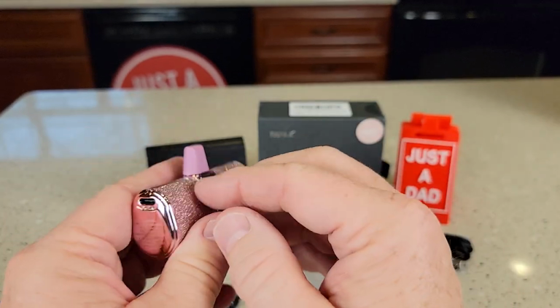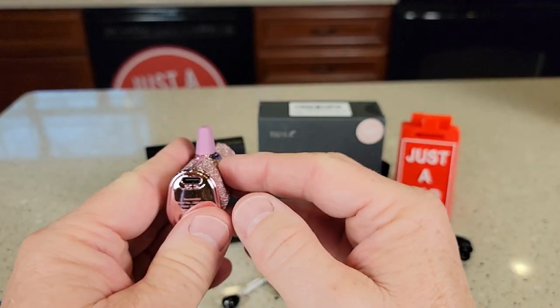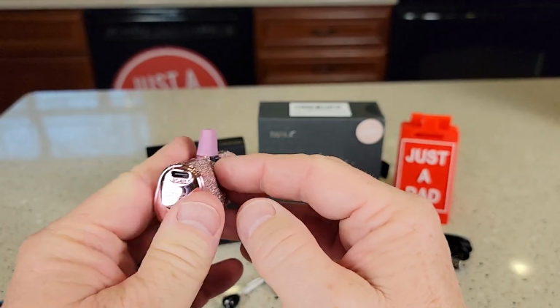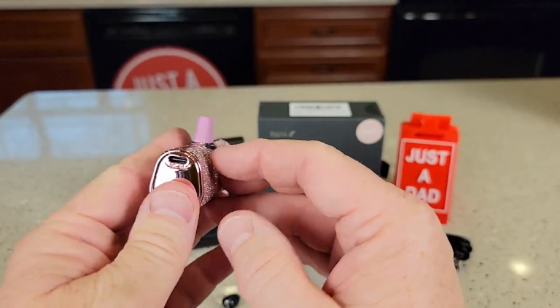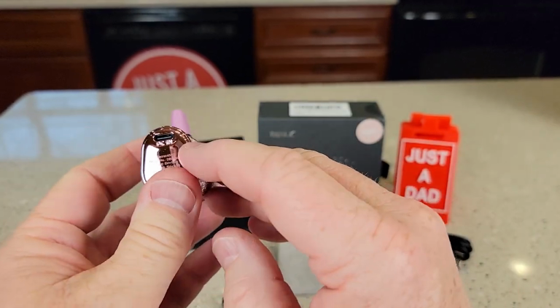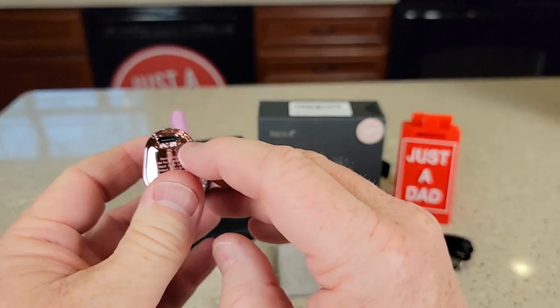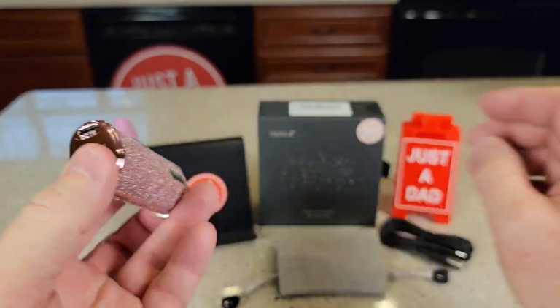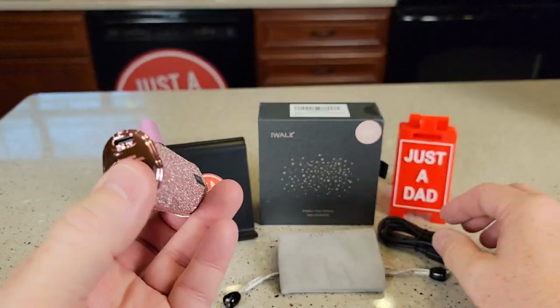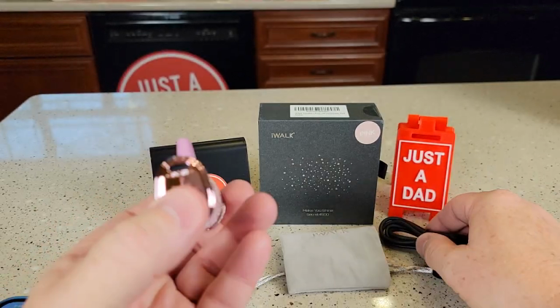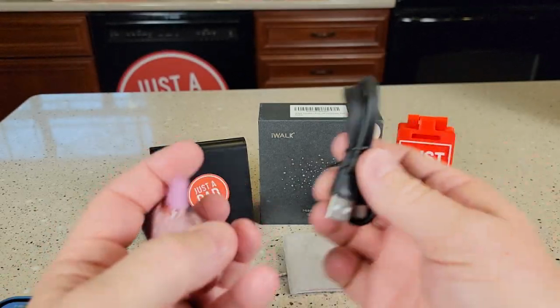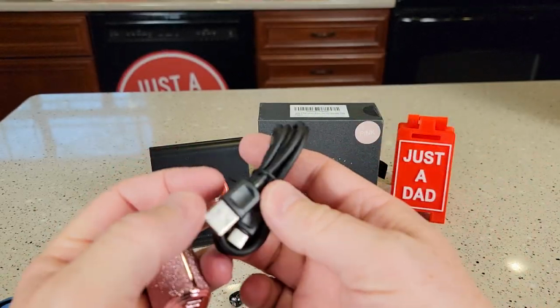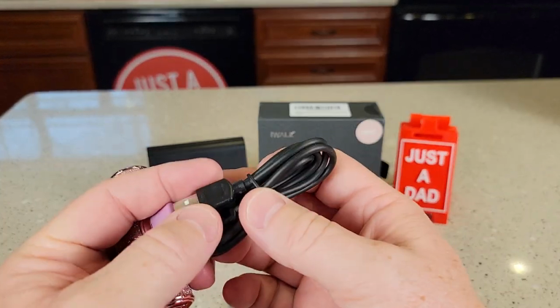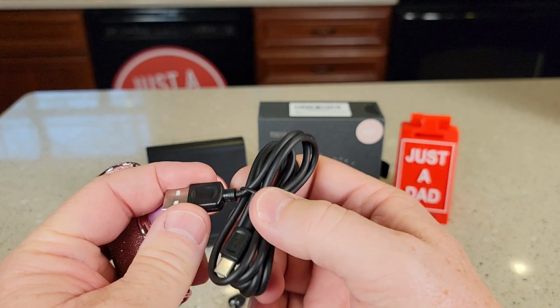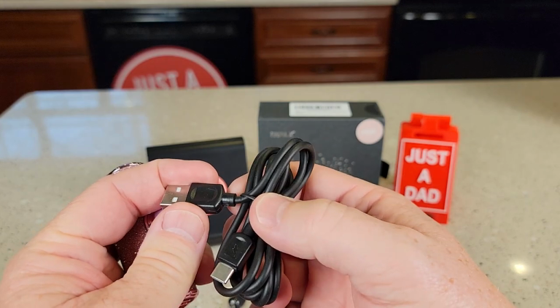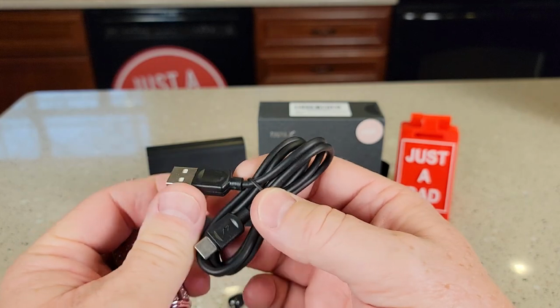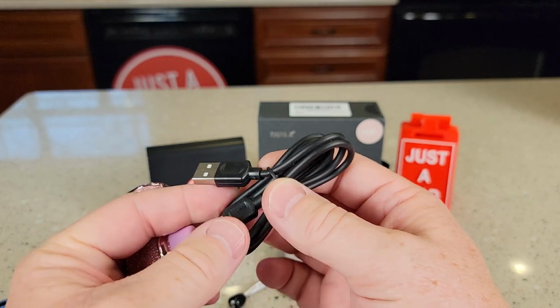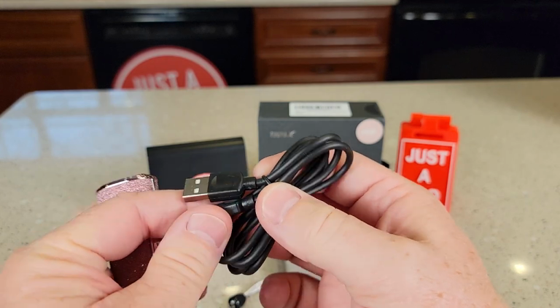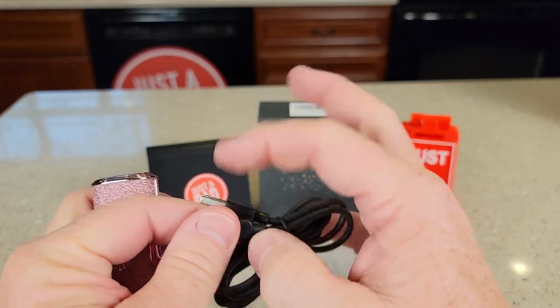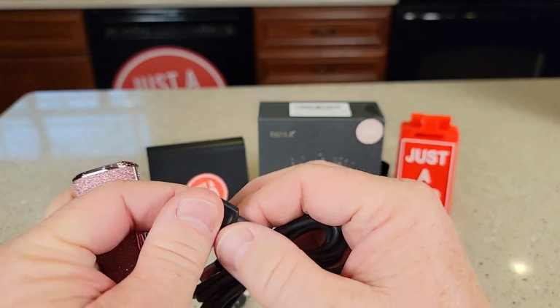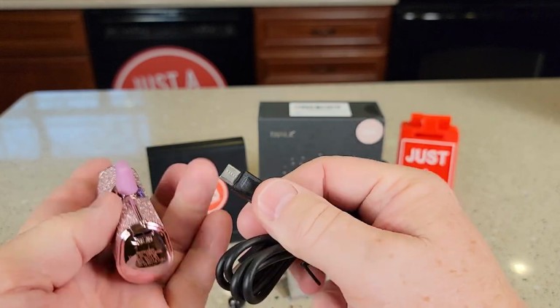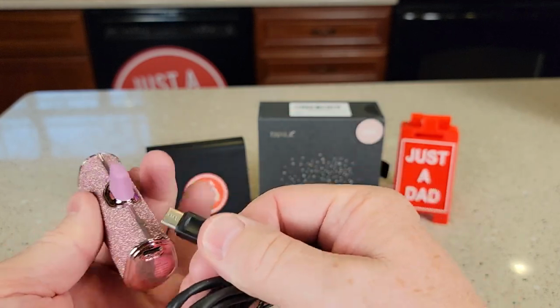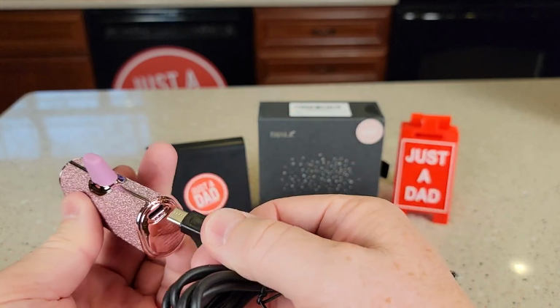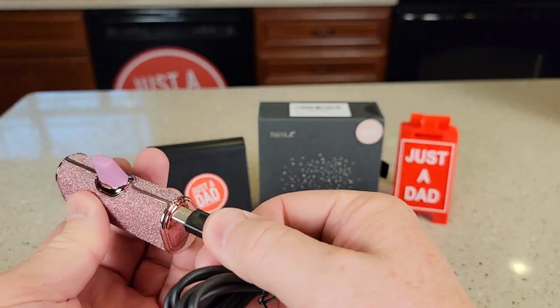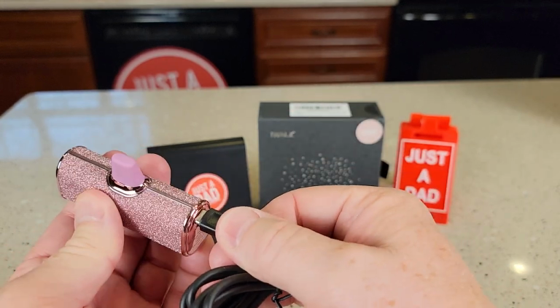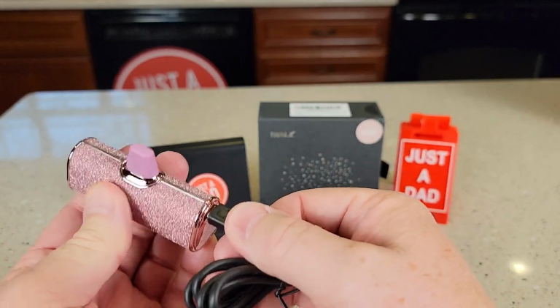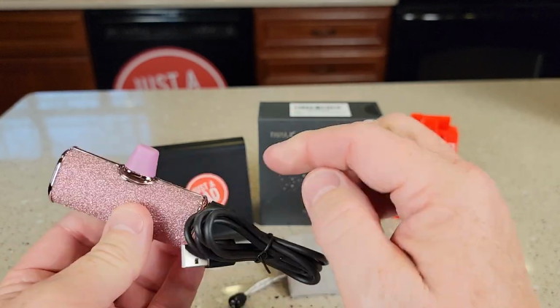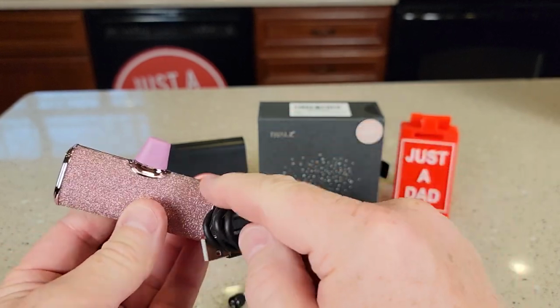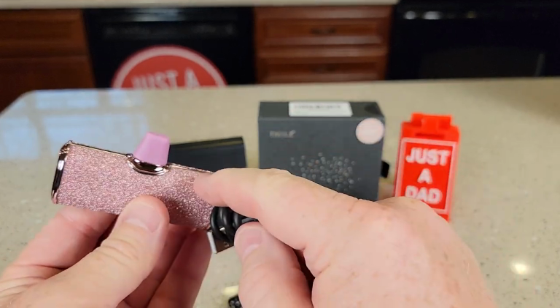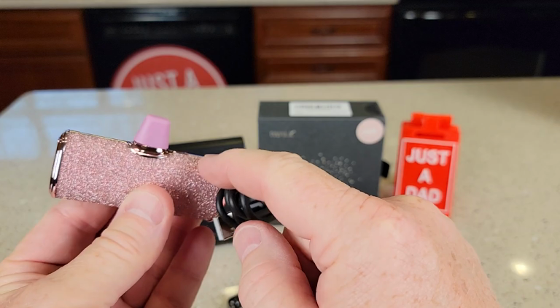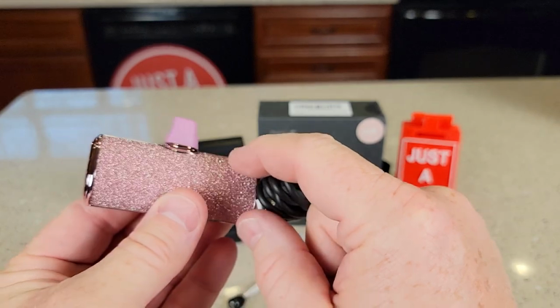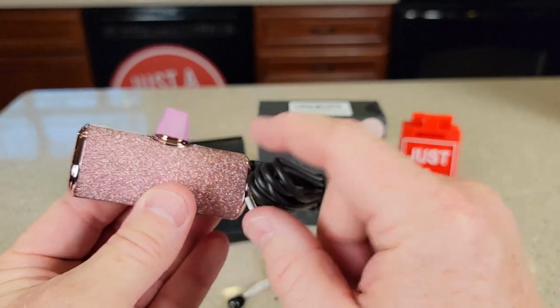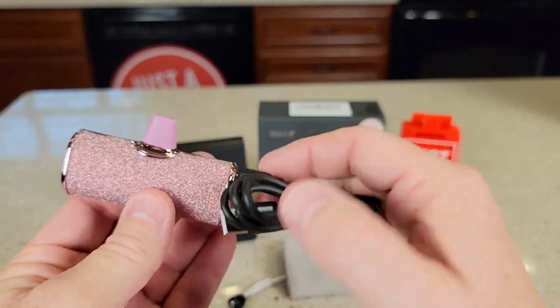We charge it with USB-C. It does come with a cable, but you will need a wall charger. Plug the USB-C into a wall charger and that's what you're going to use to charge this battery up.